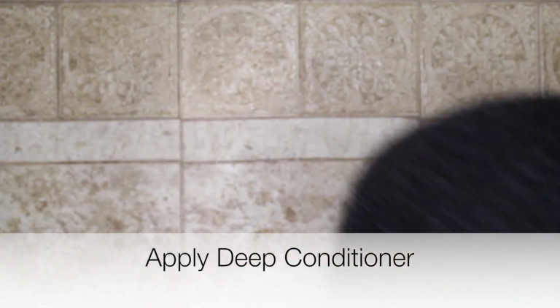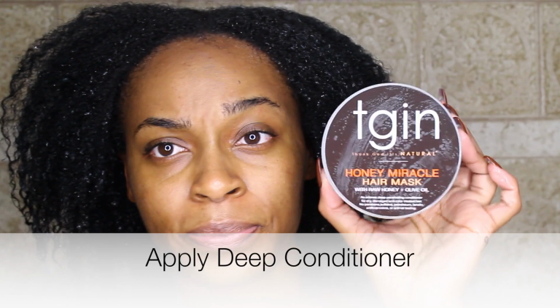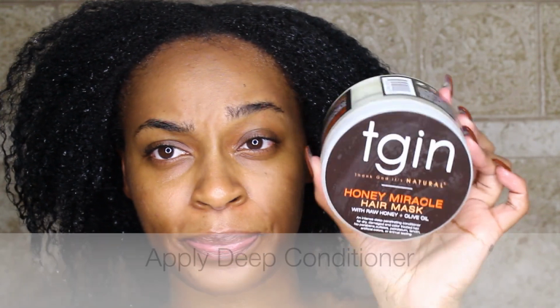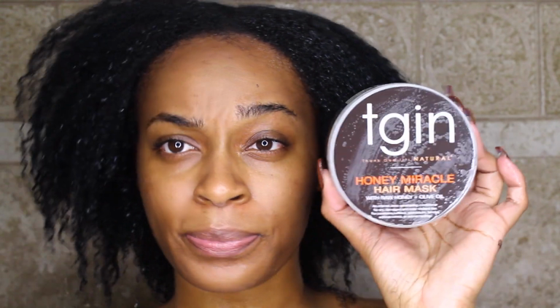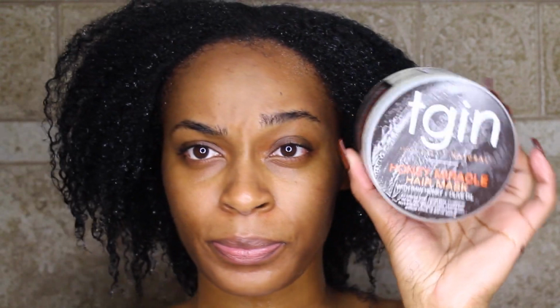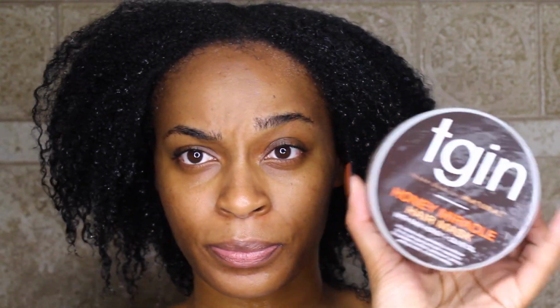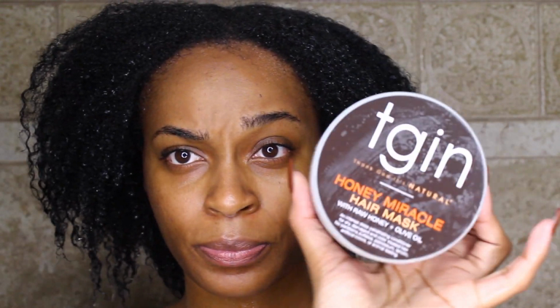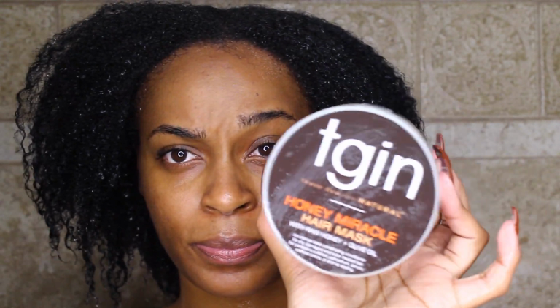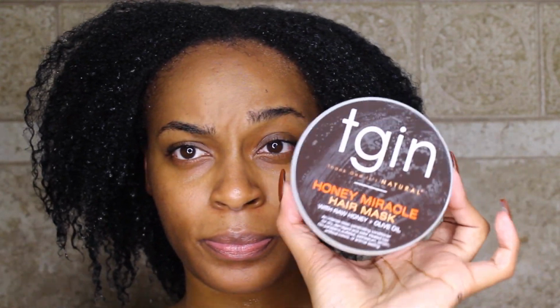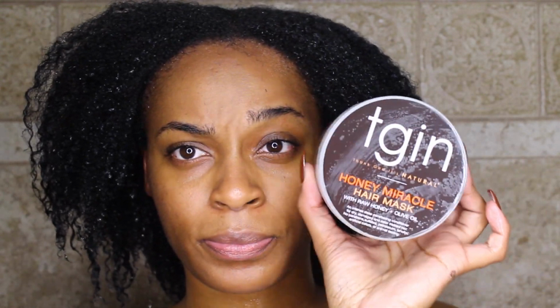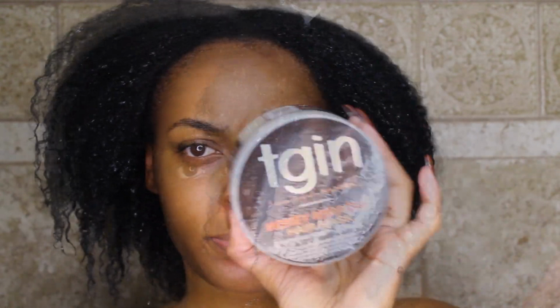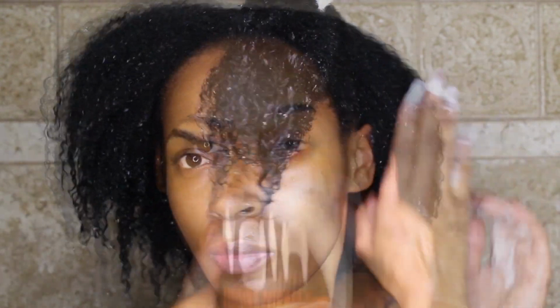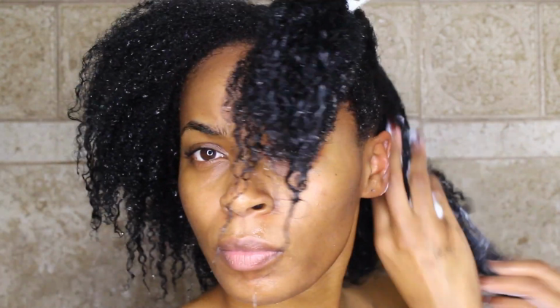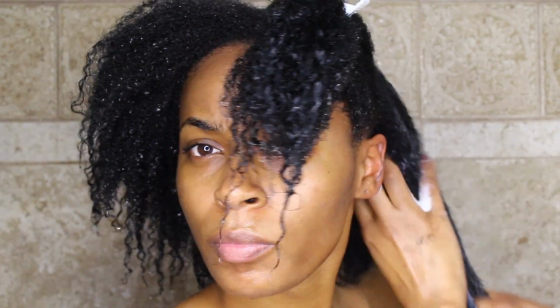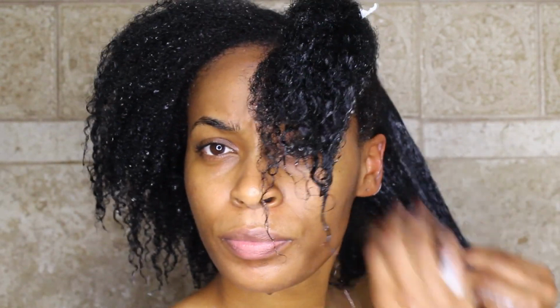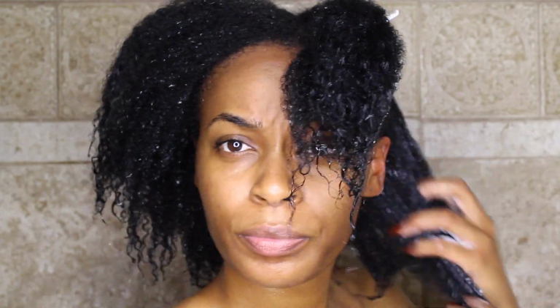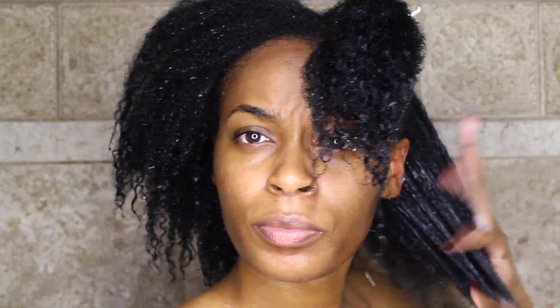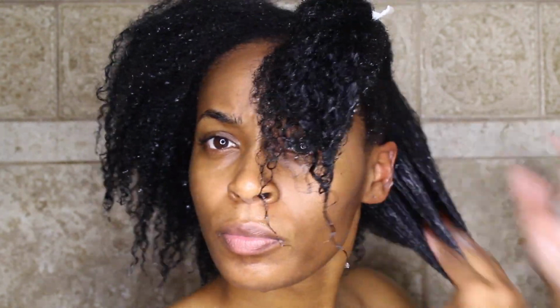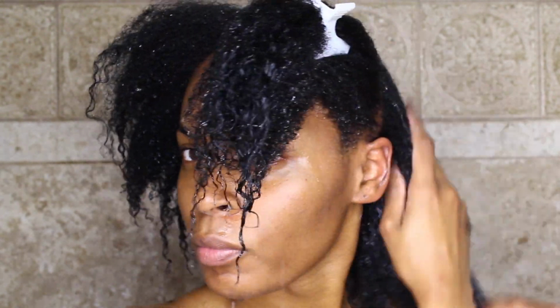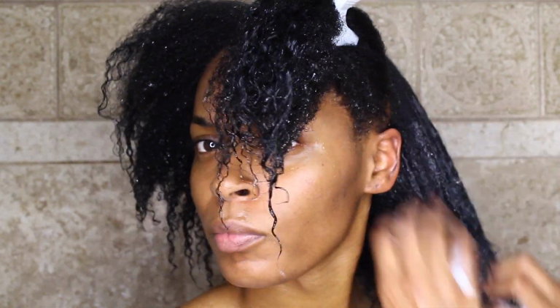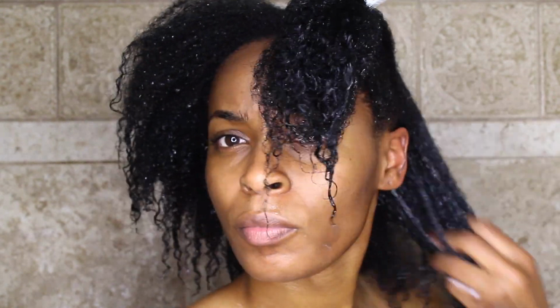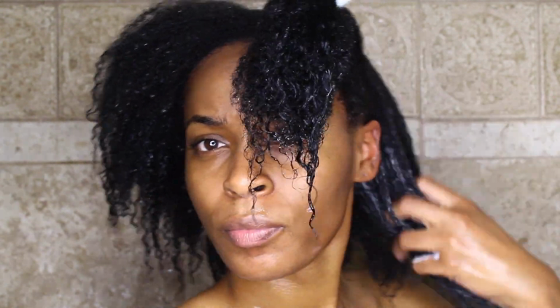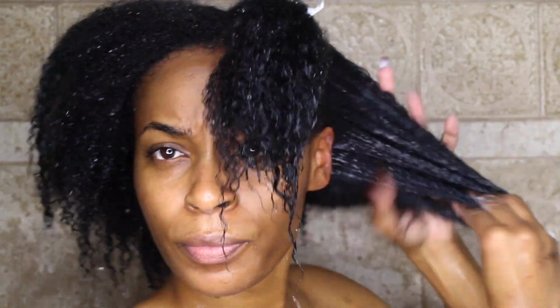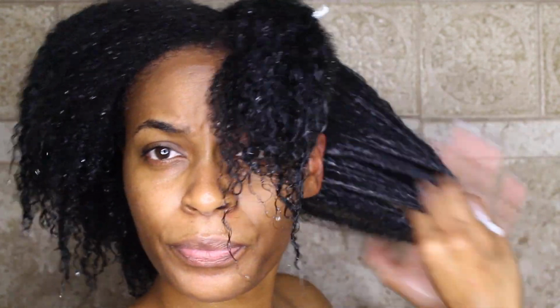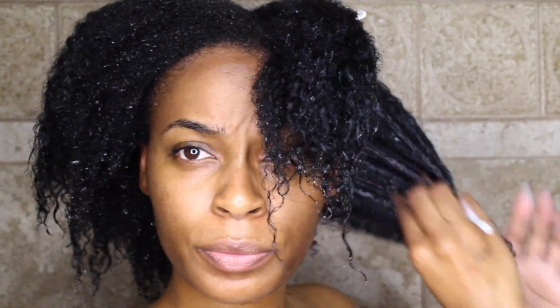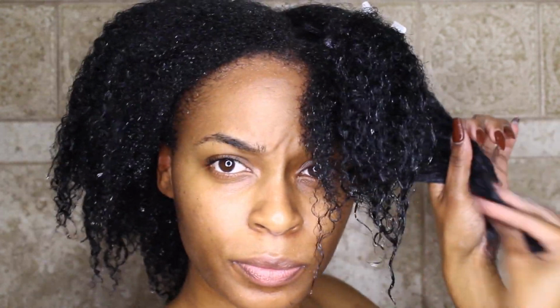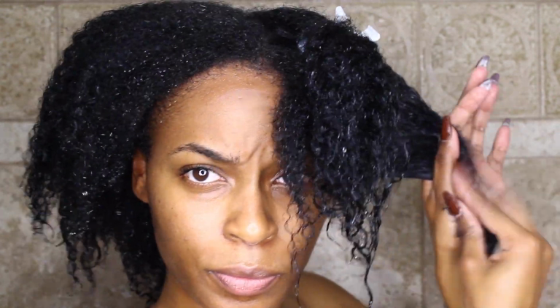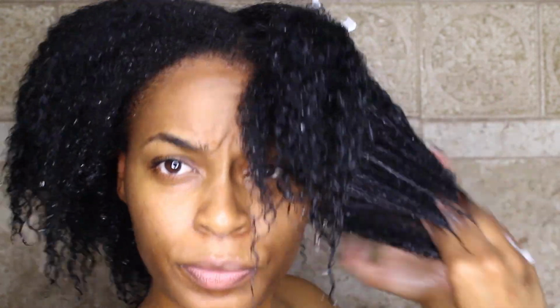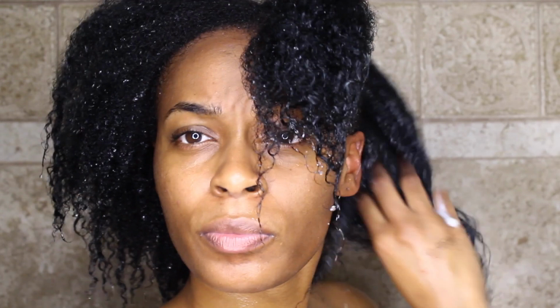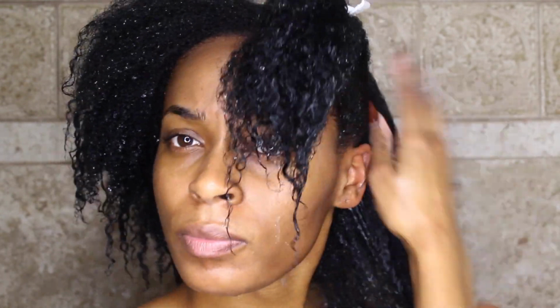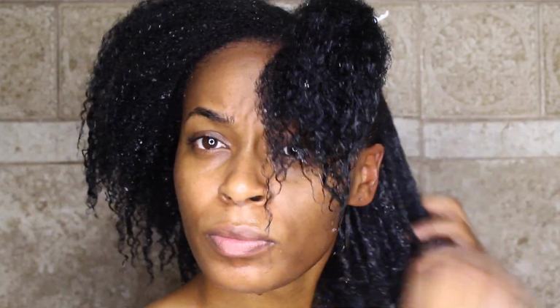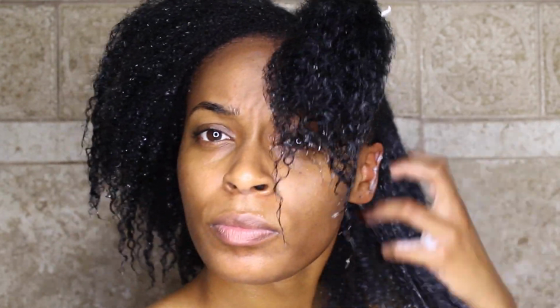After shampooing, it's time to move on to deep conditioning. I'm using the Honey Miracle Hair Mask by TGIN — one of my absolute faves — and you're going to work this from root to tip.